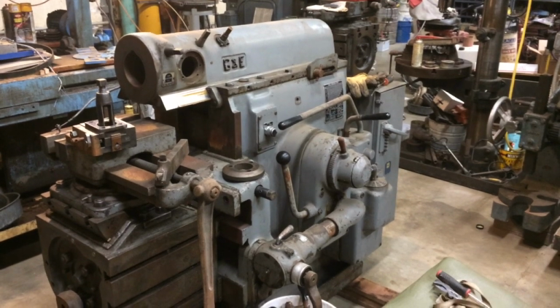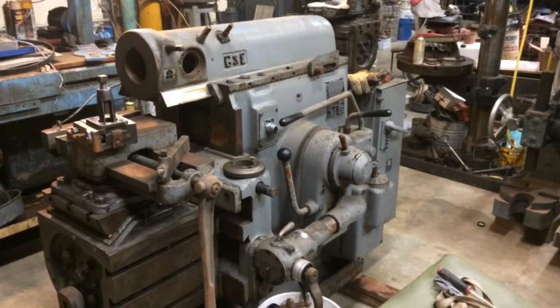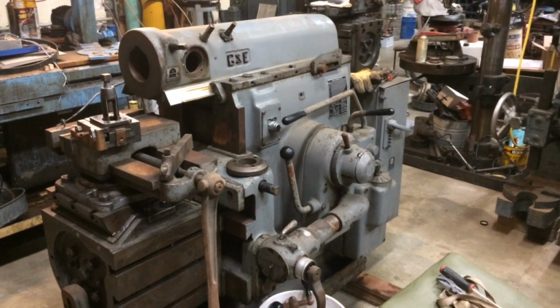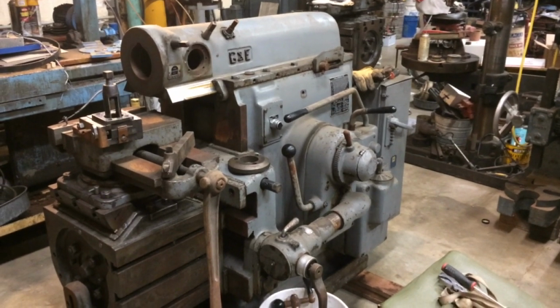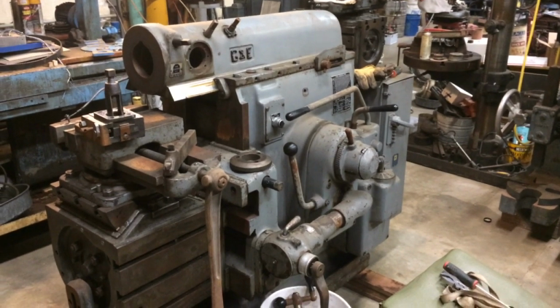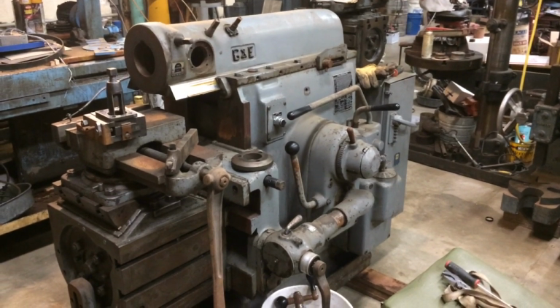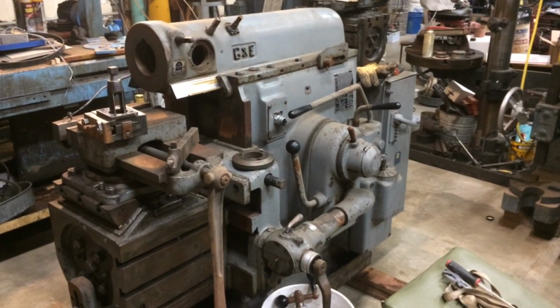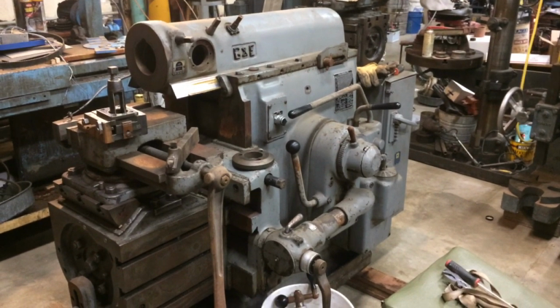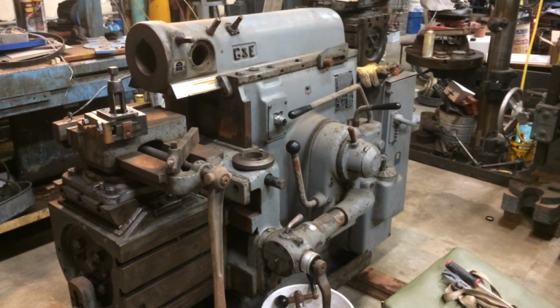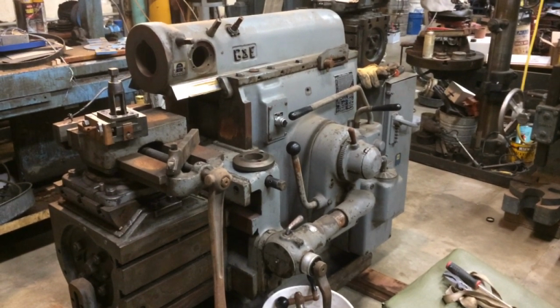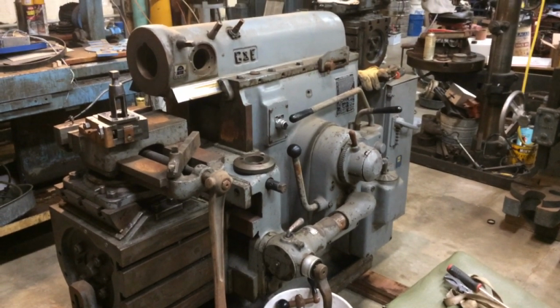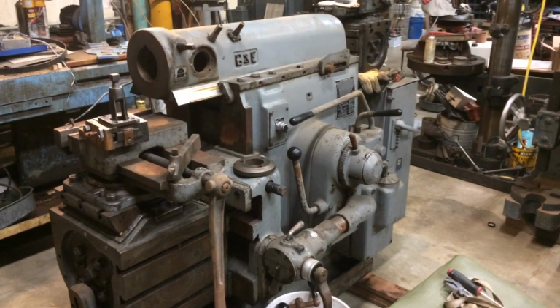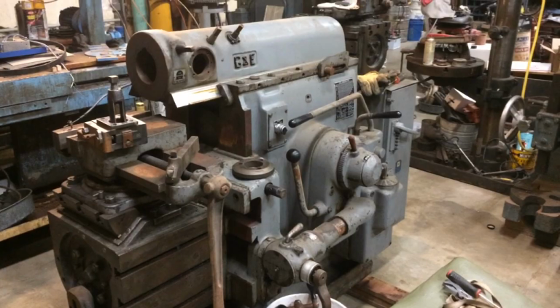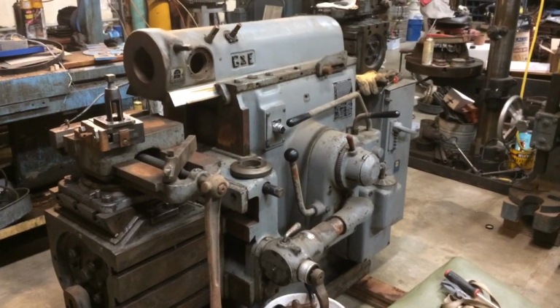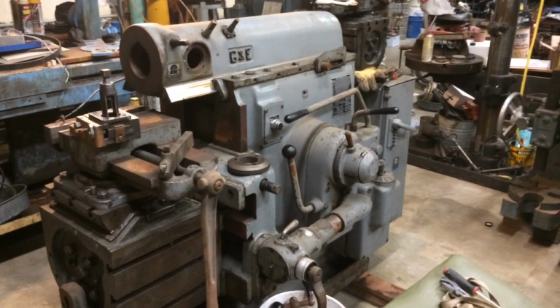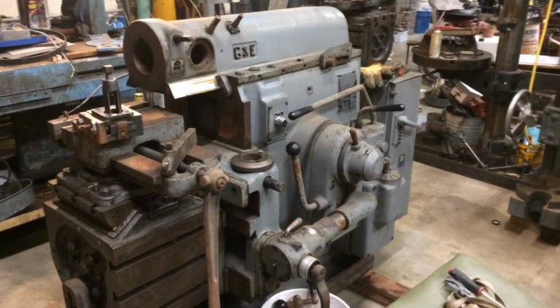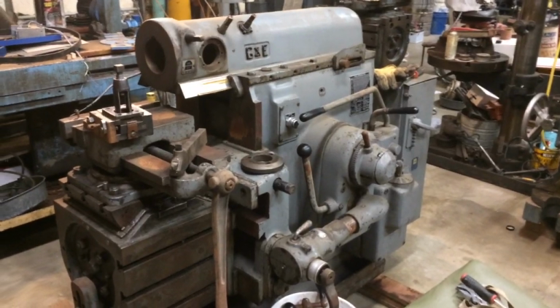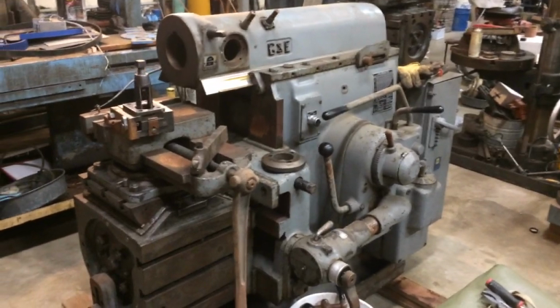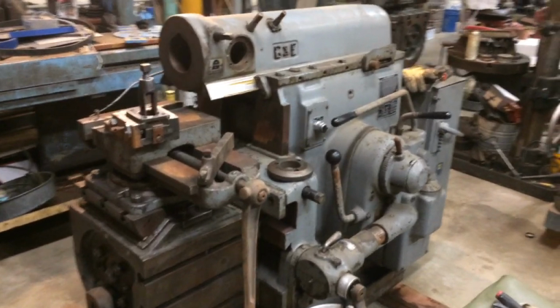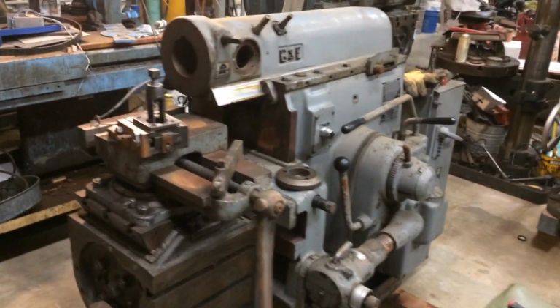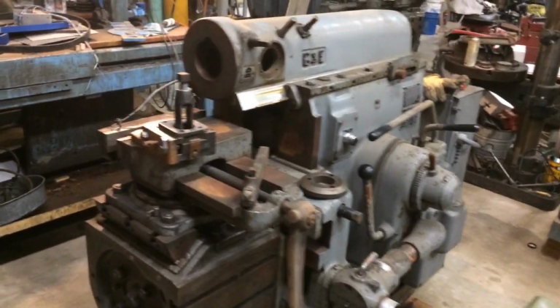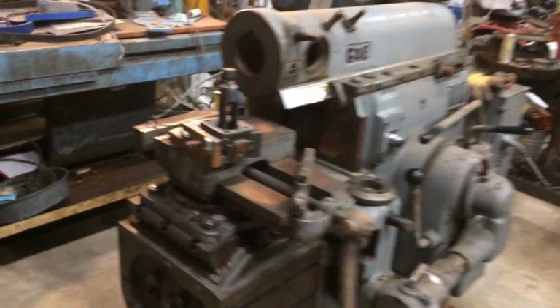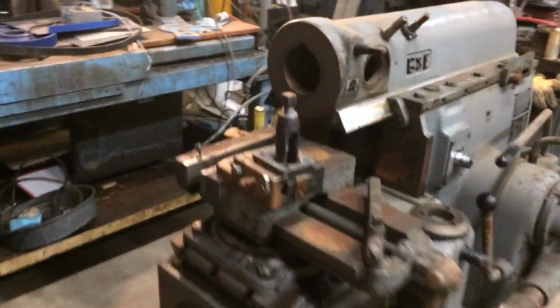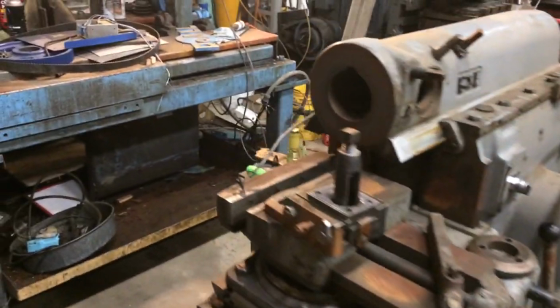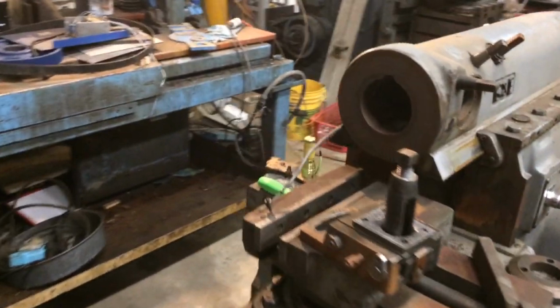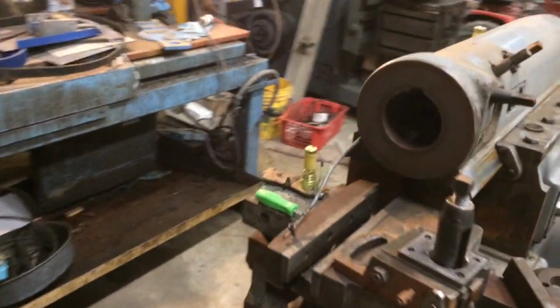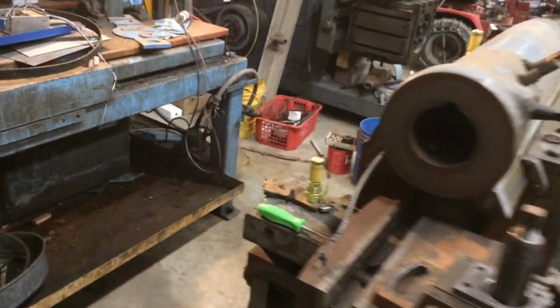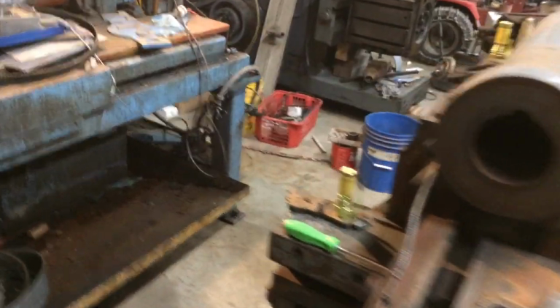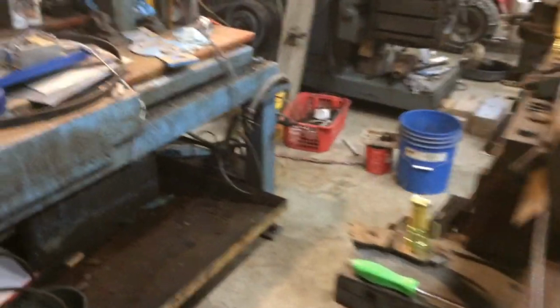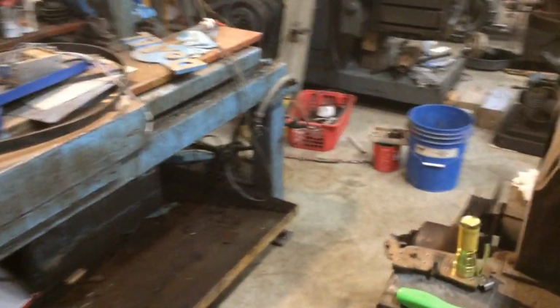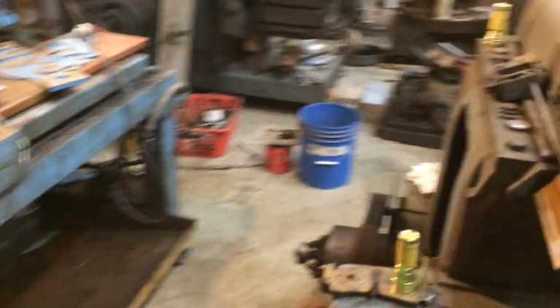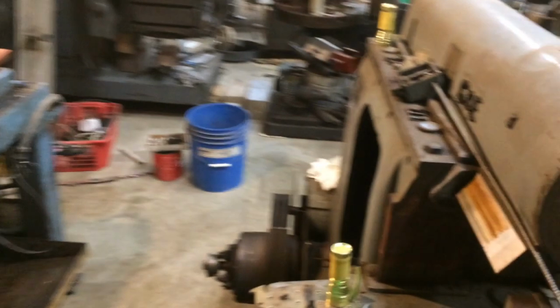This is my new 16-inch G&E Shaper. I just thought I'd make a quick video and show how the thing's got a tool lifter on it.